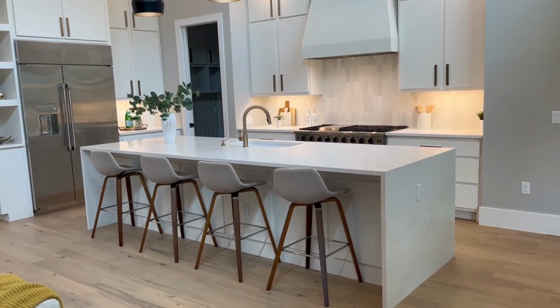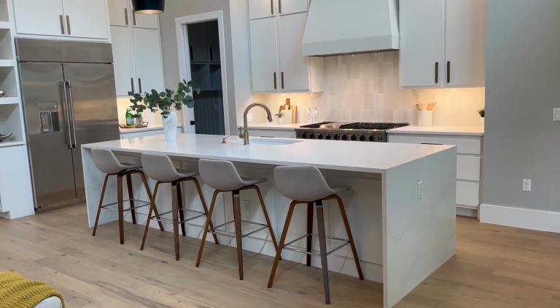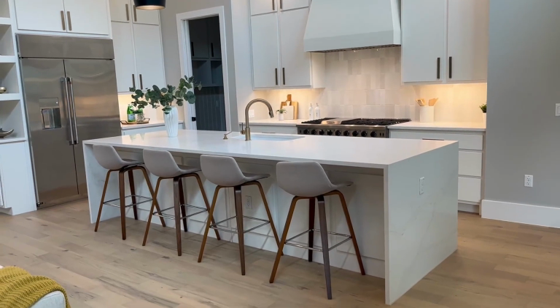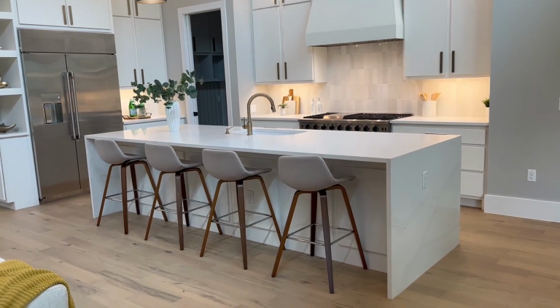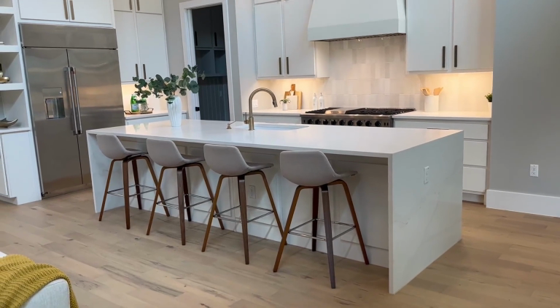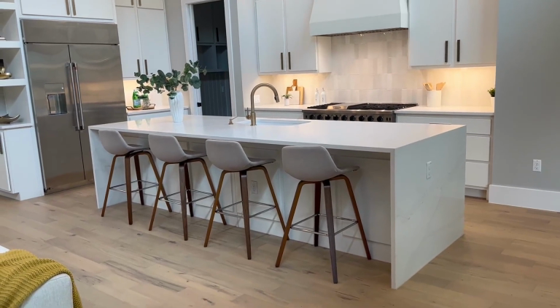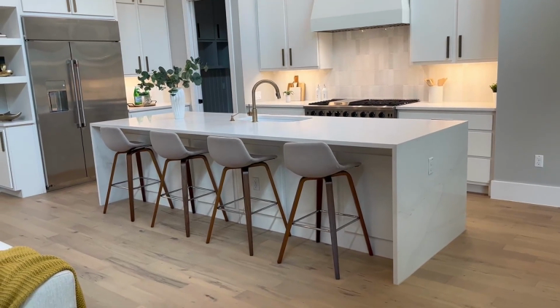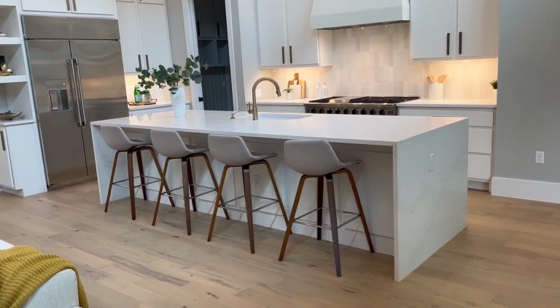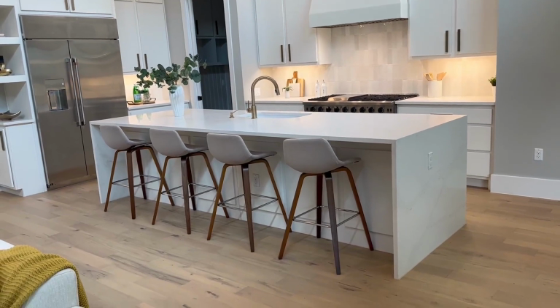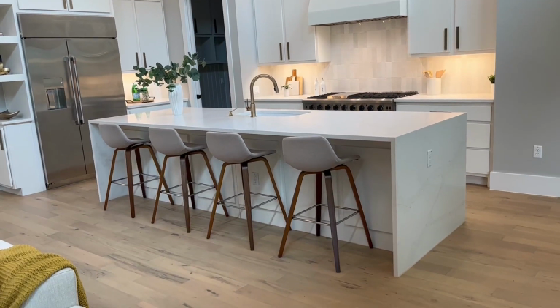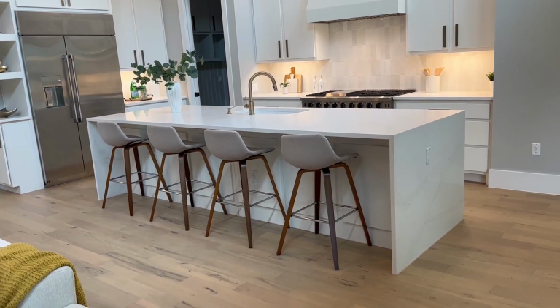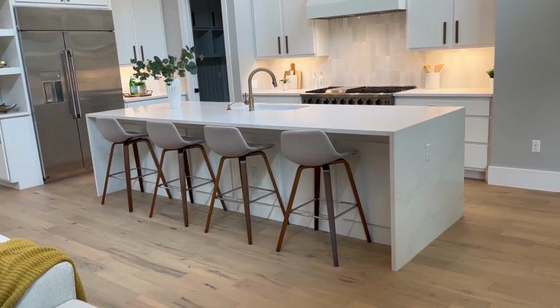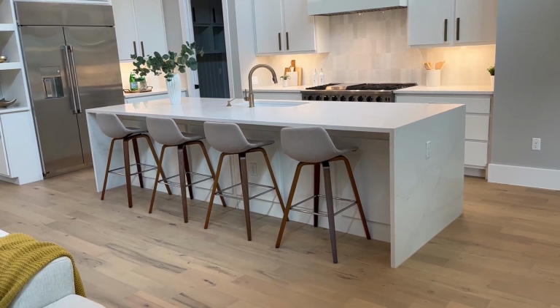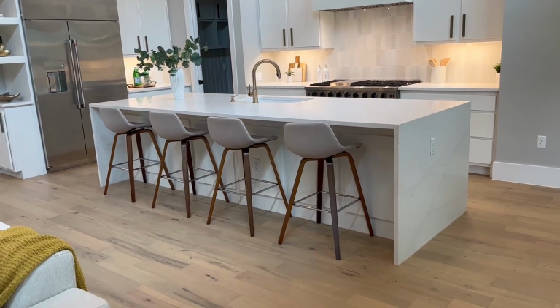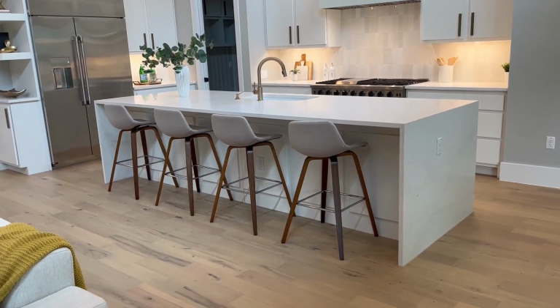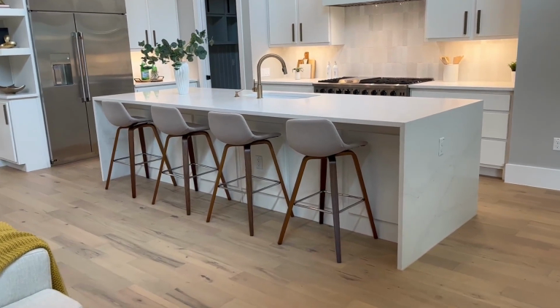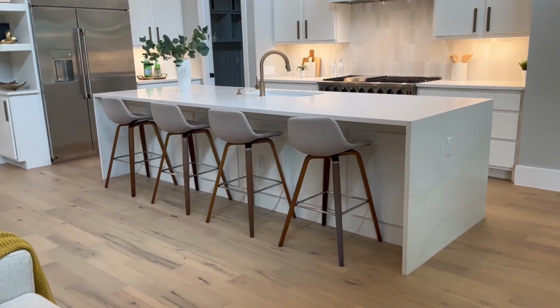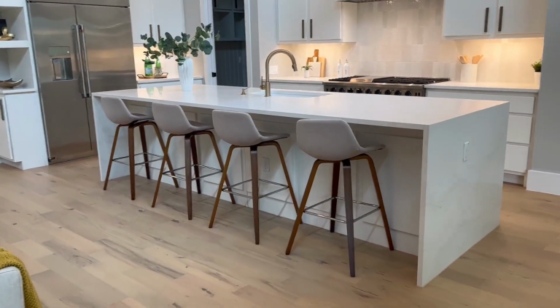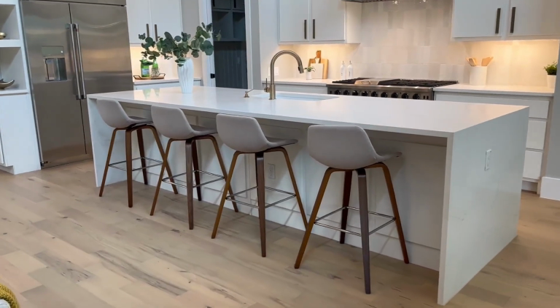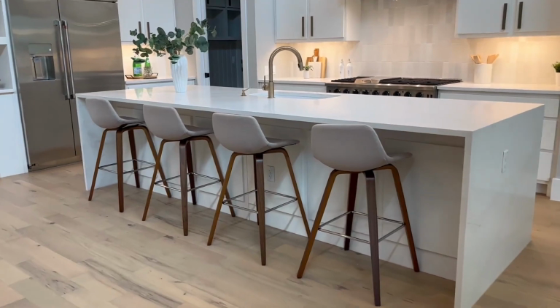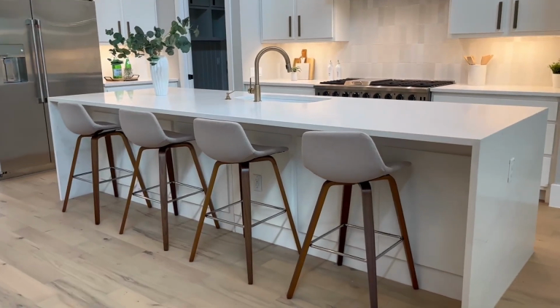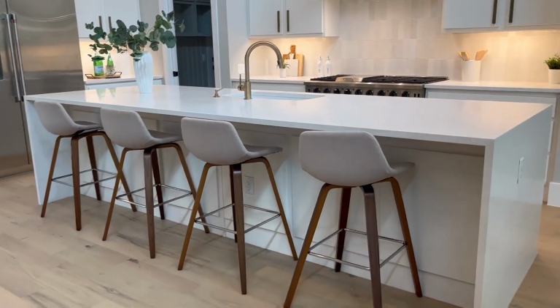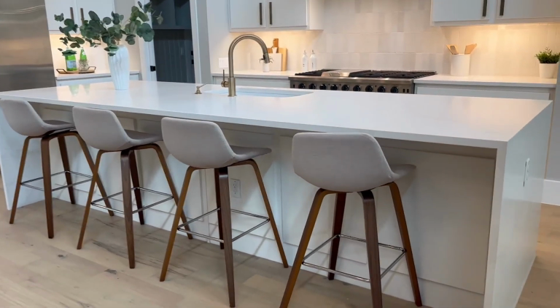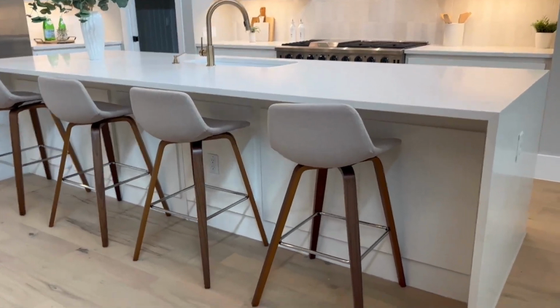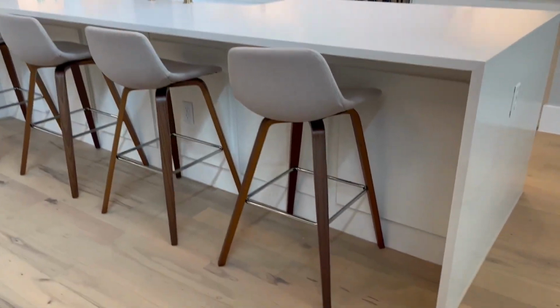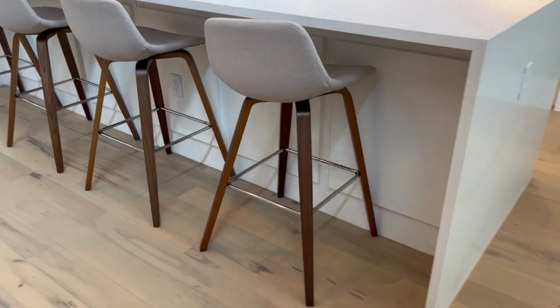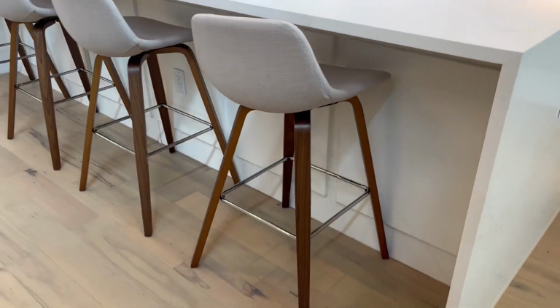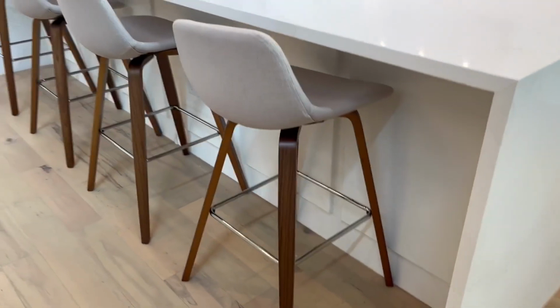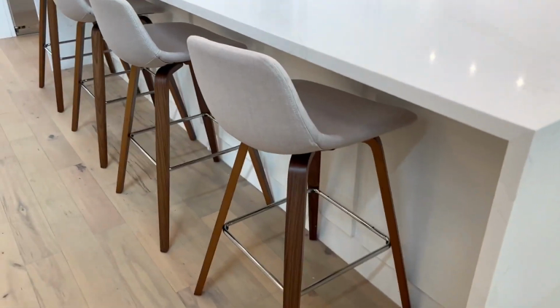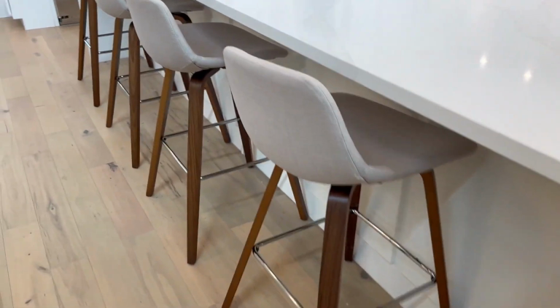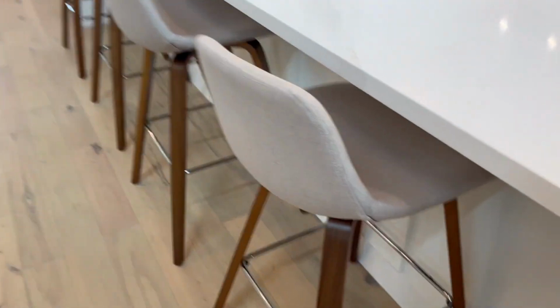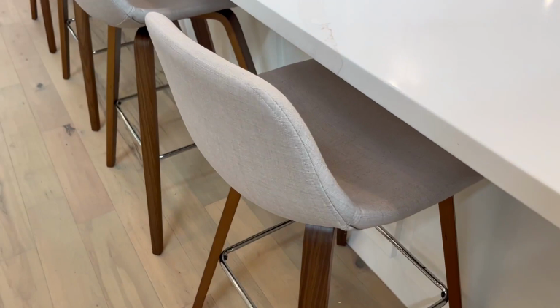Hey folks, it's Chris over at Pura Vida Homes. Check out these SimpliHome Randolph Brentwood counter height stools — we have four of them across this modern home here in Austin.